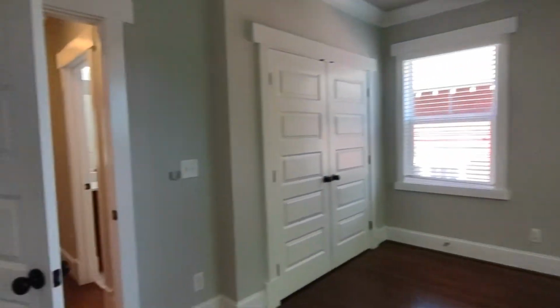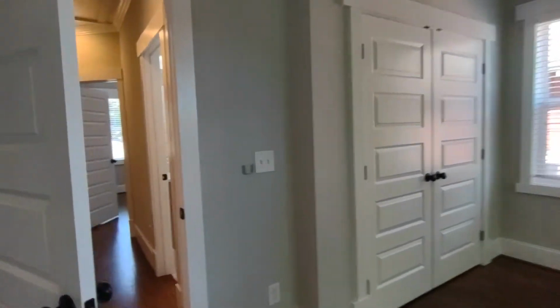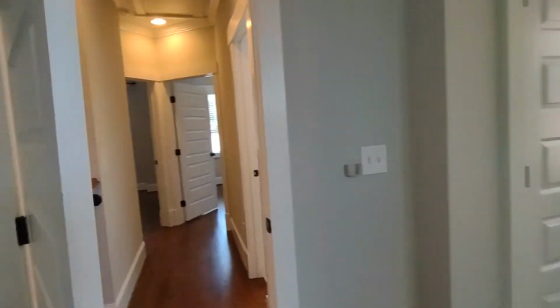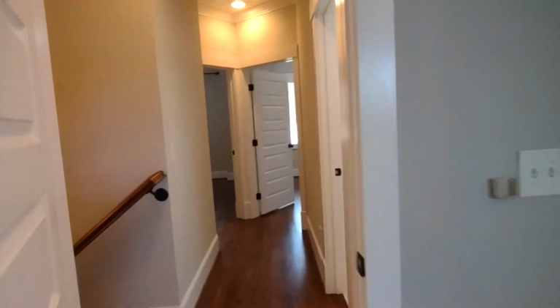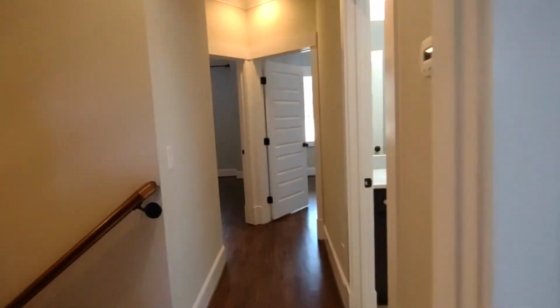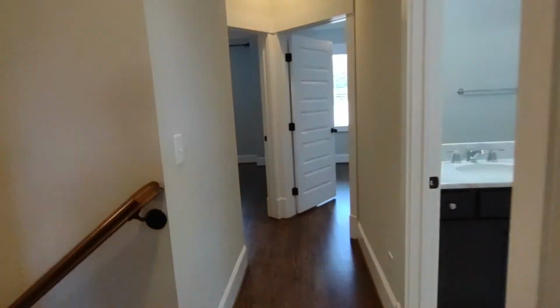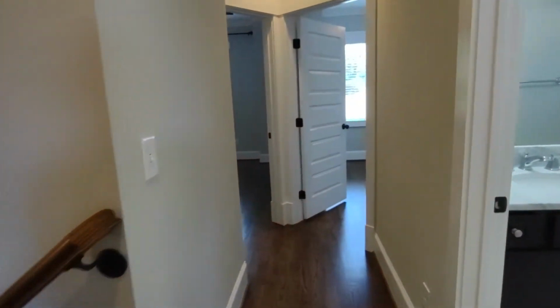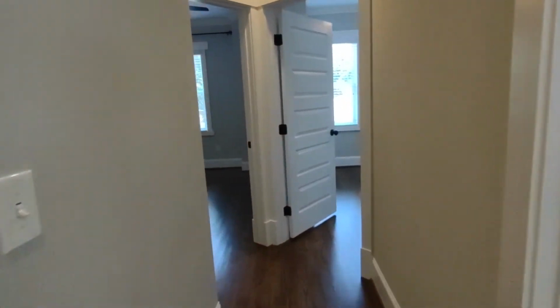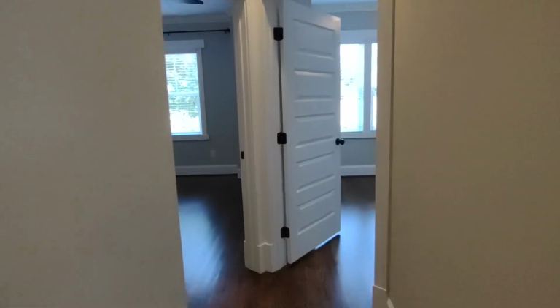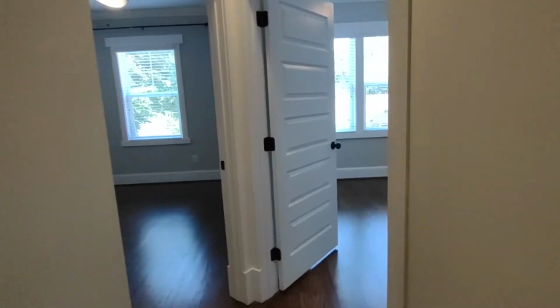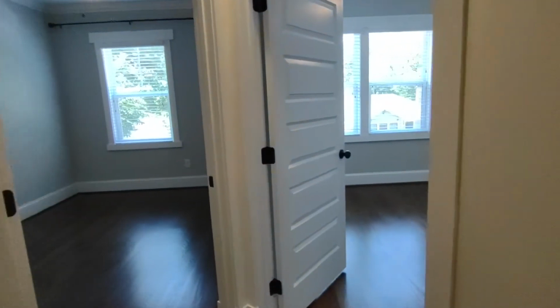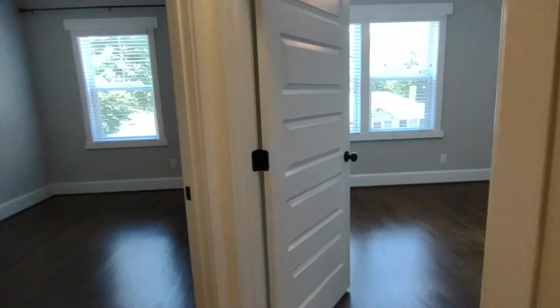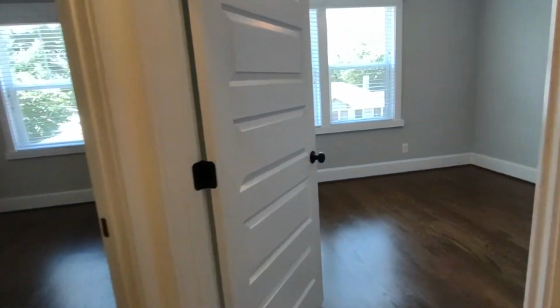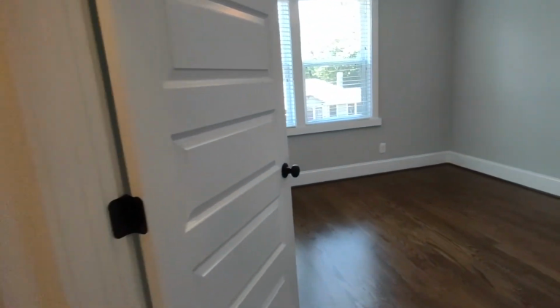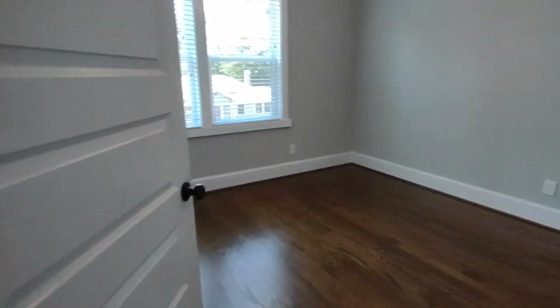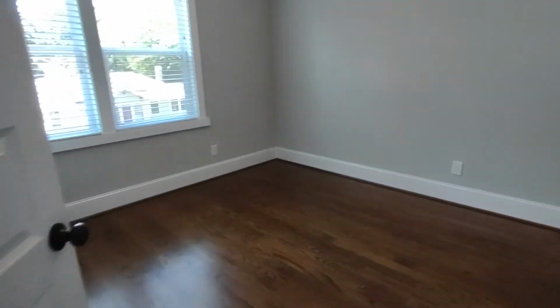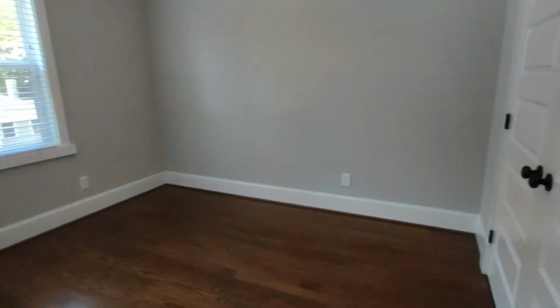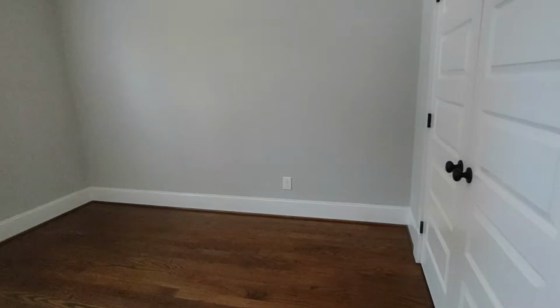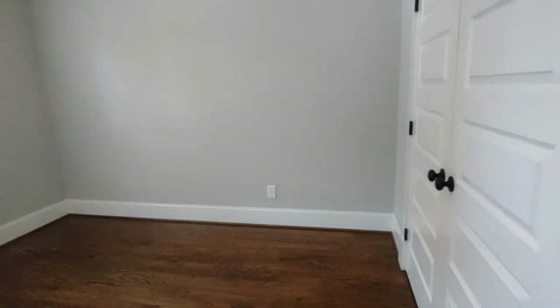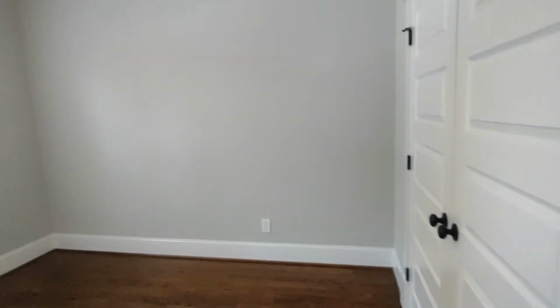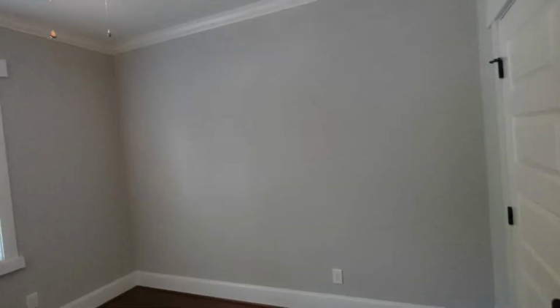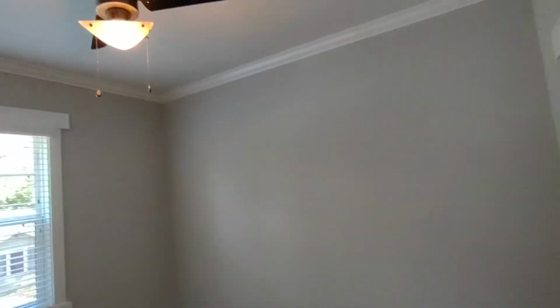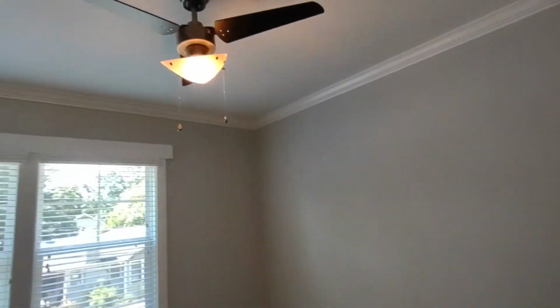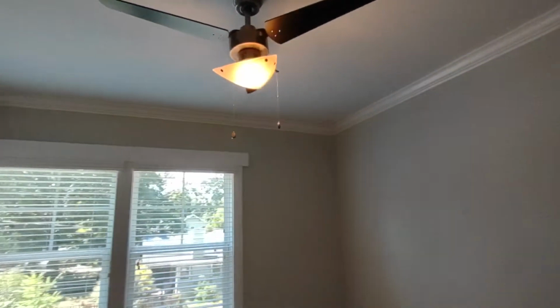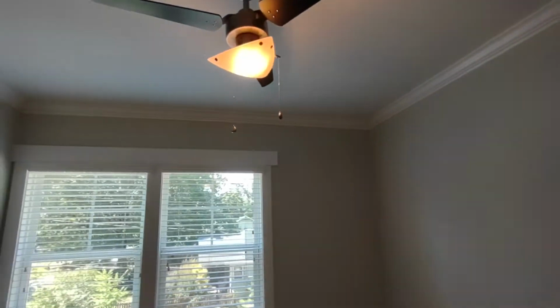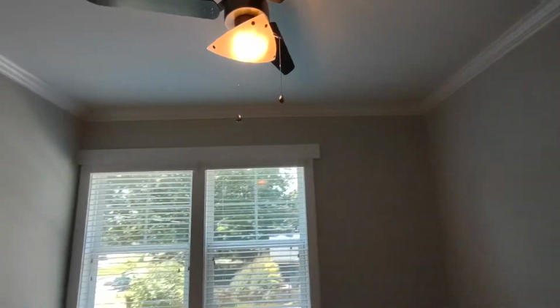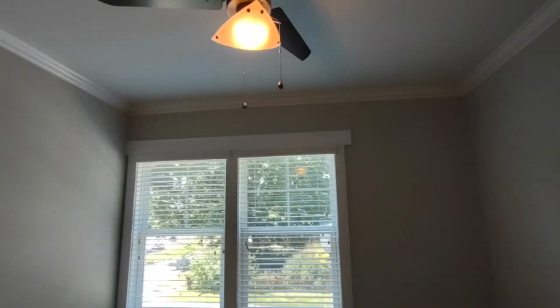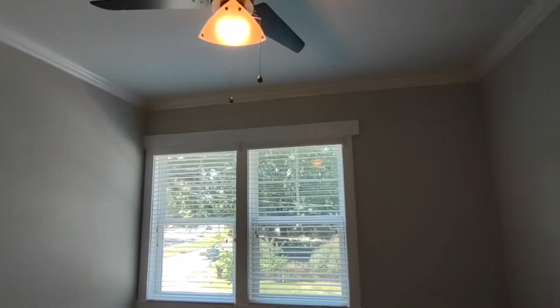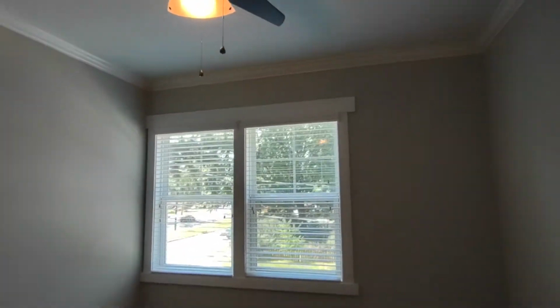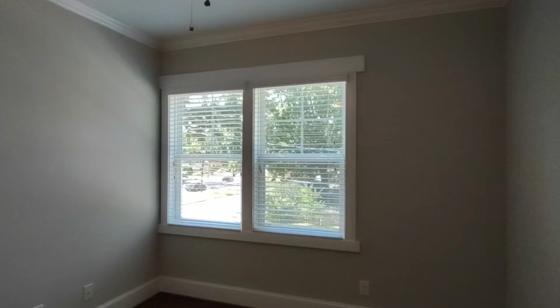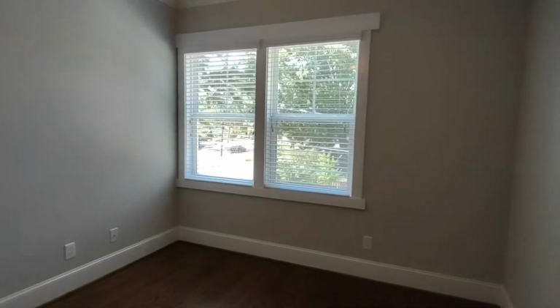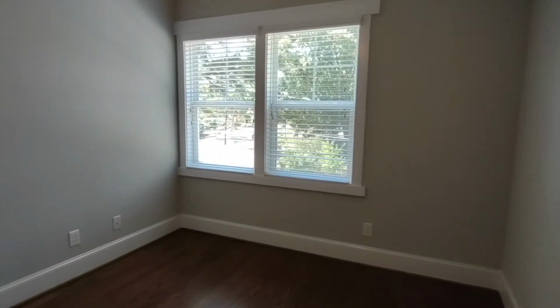Exiting this room, straight ahead through this hallway are our other two bedrooms. Bedroom number two is complete with large closets, beautiful ceiling fan, and two front-facing windows.